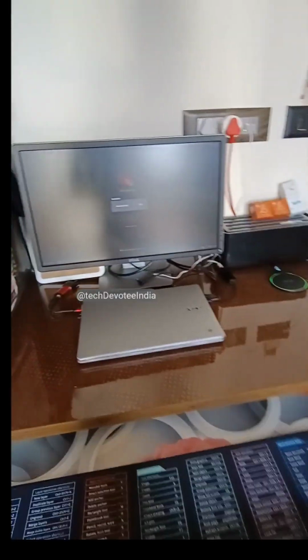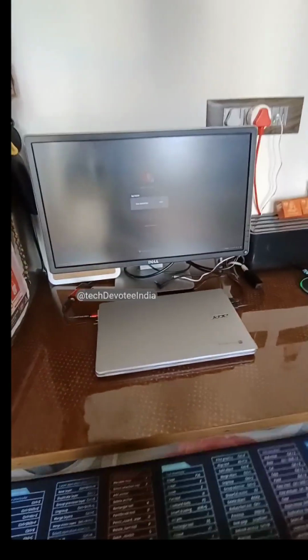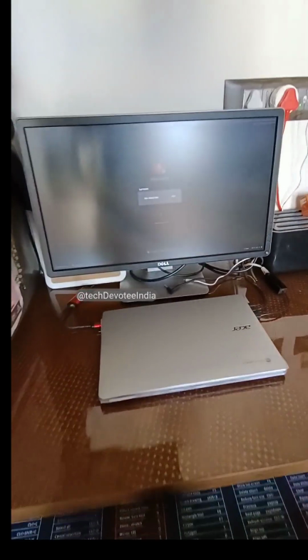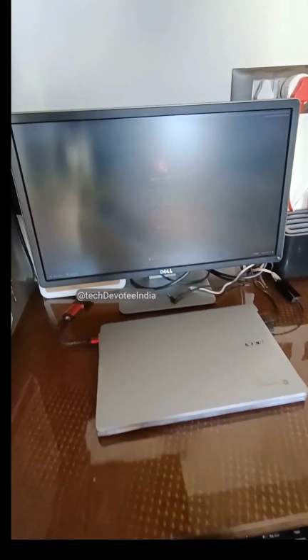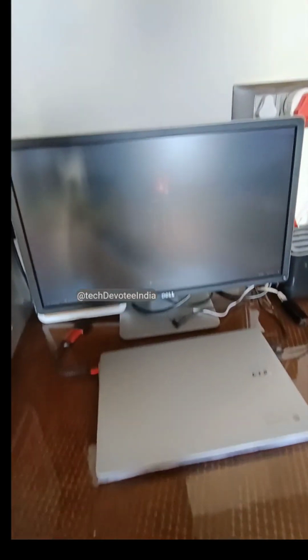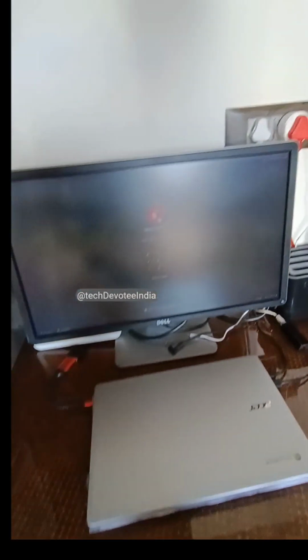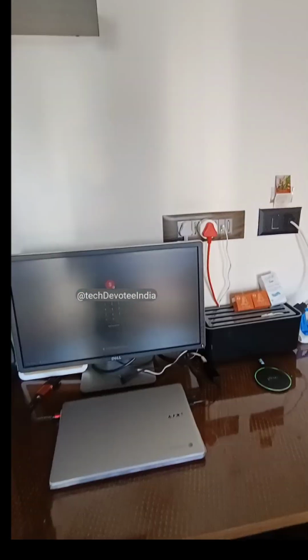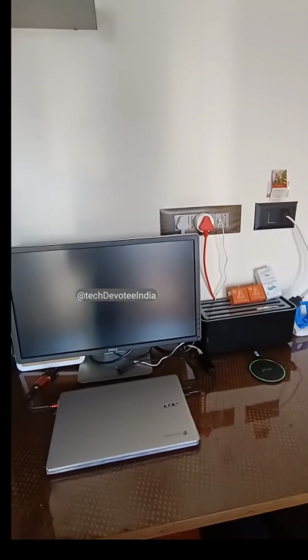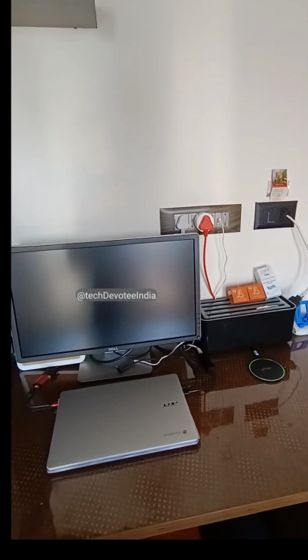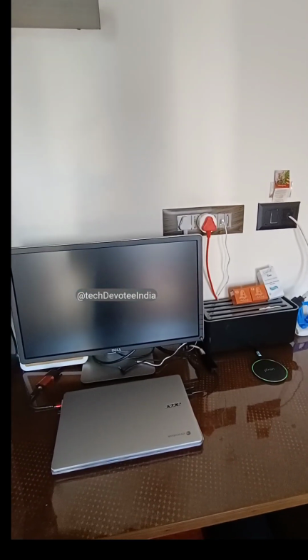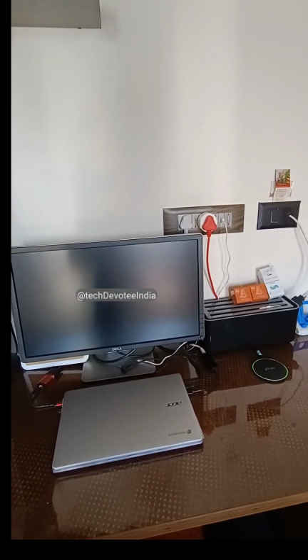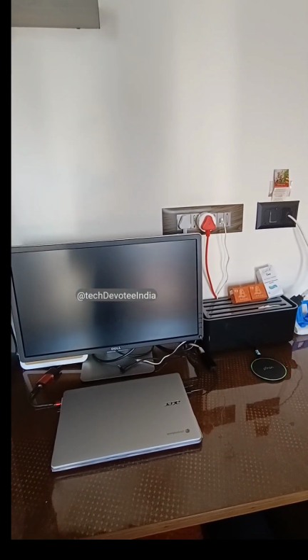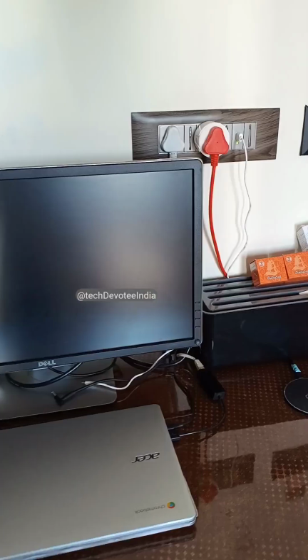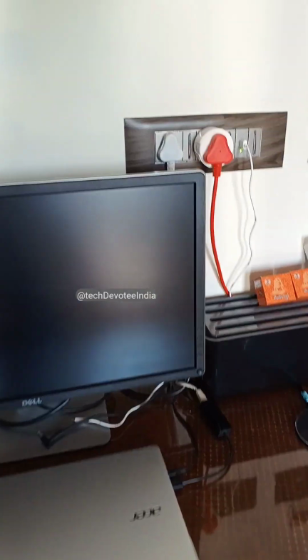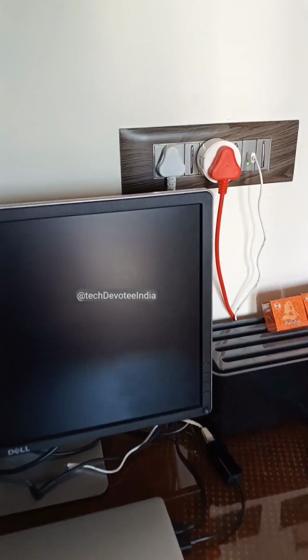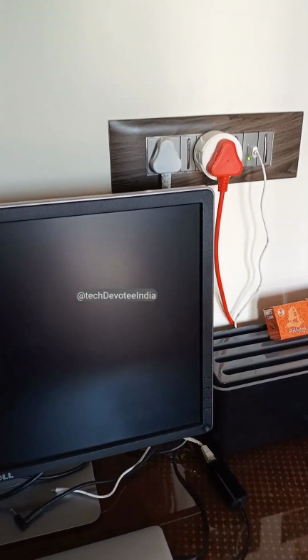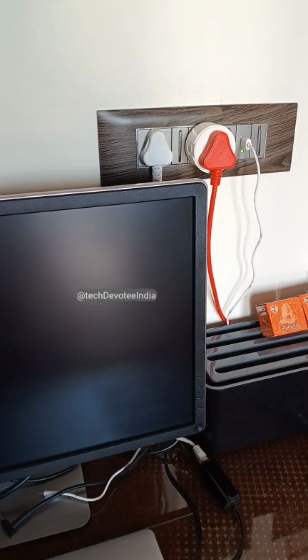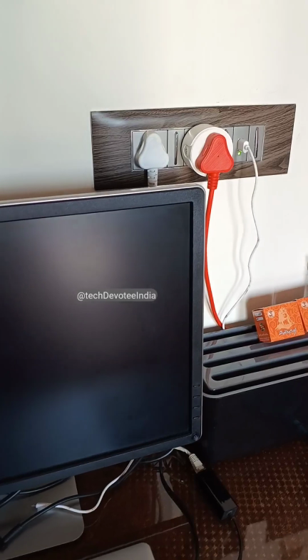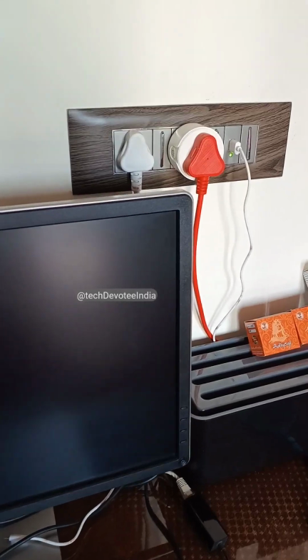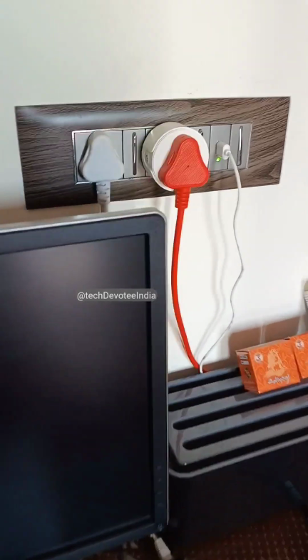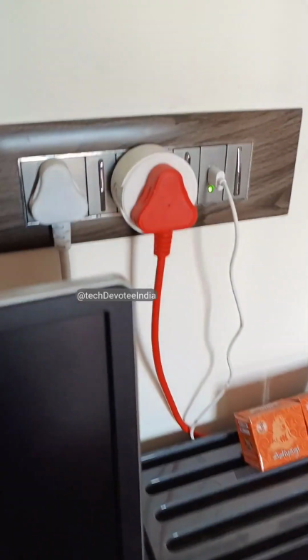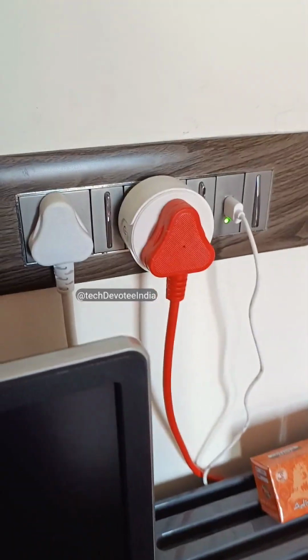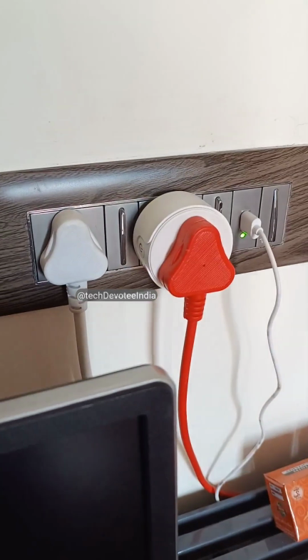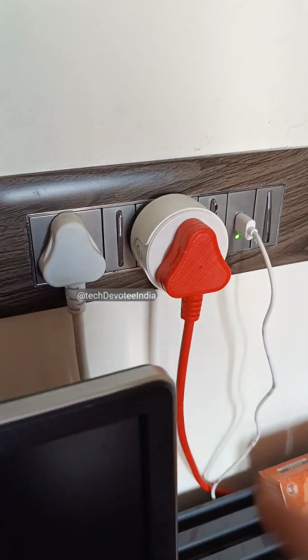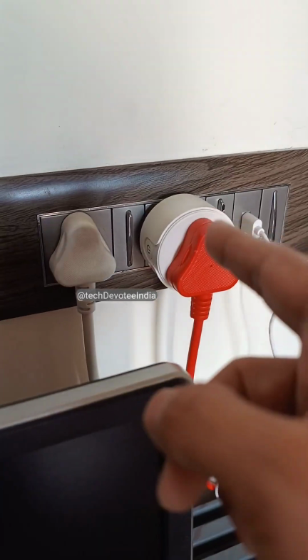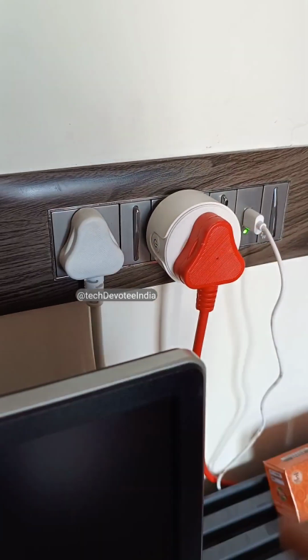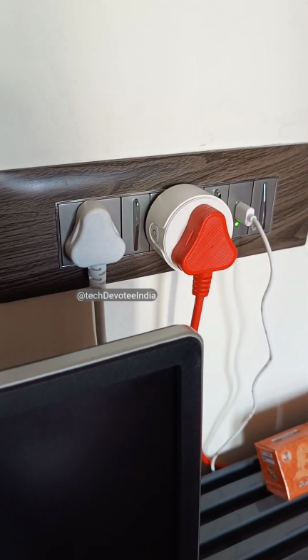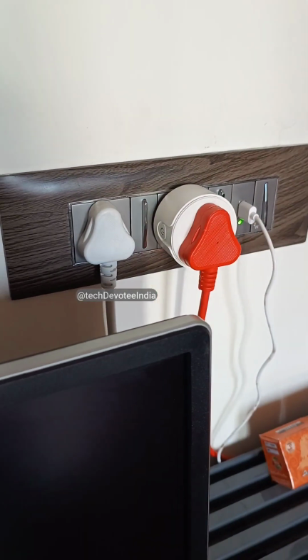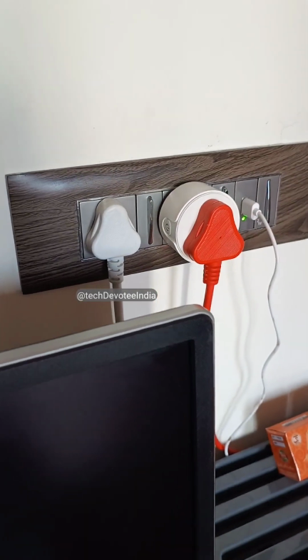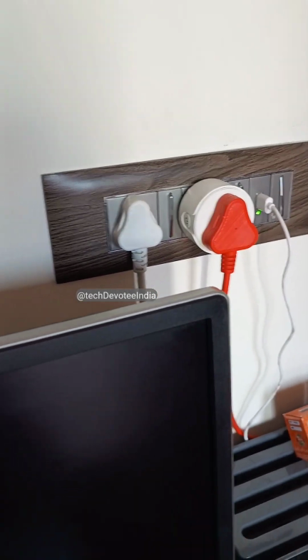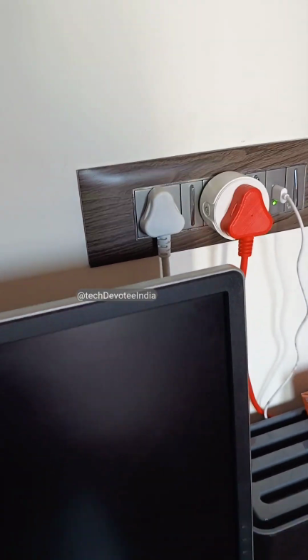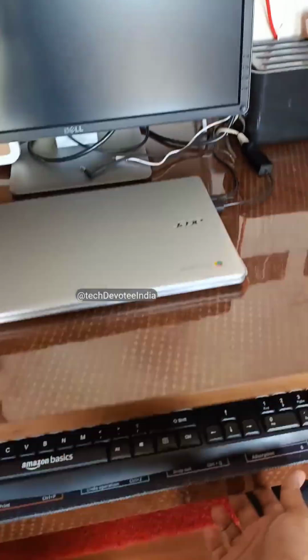And once I close the tray, power turns off. You might be thinking it is just because of the smart plug you see here, but it is not just that.